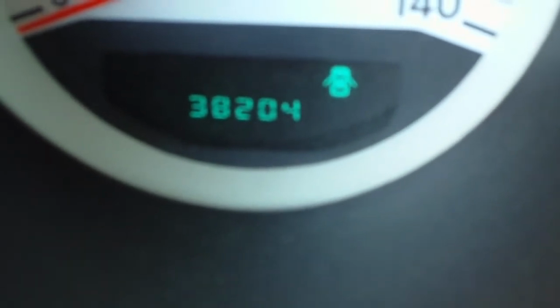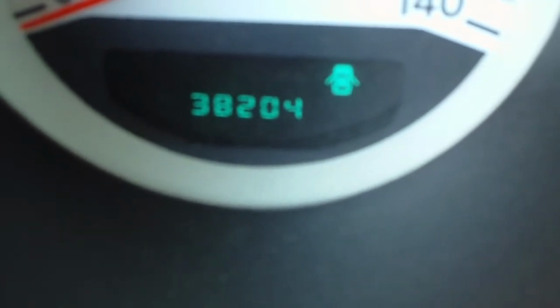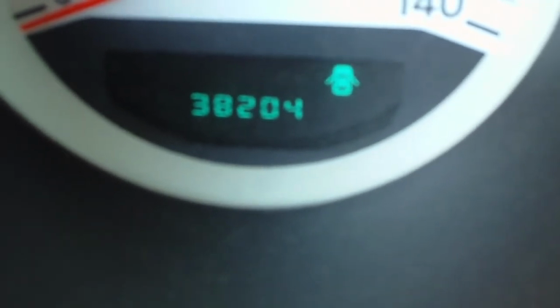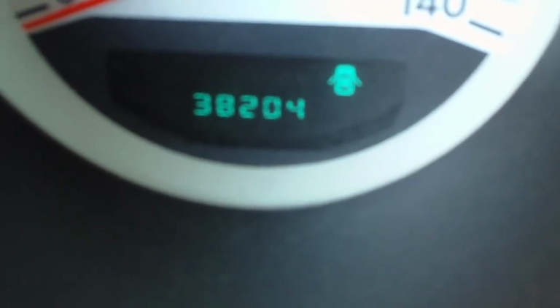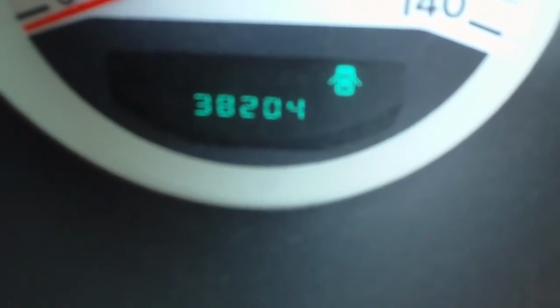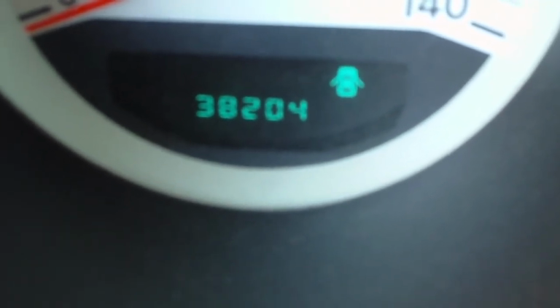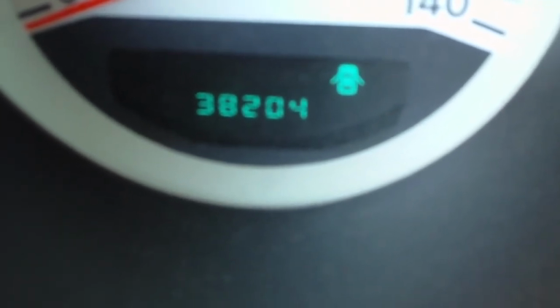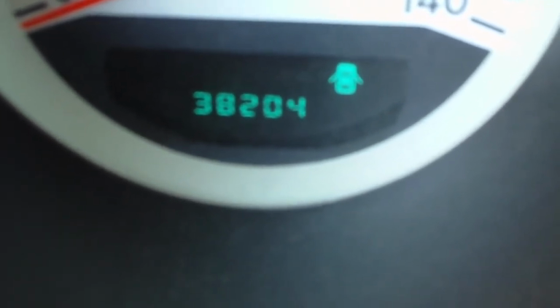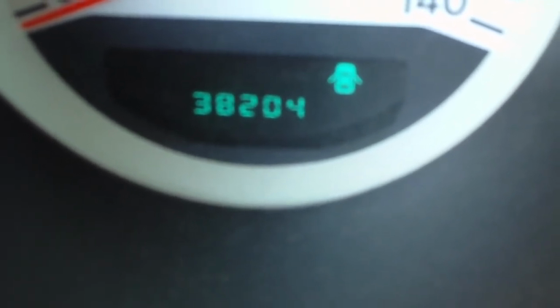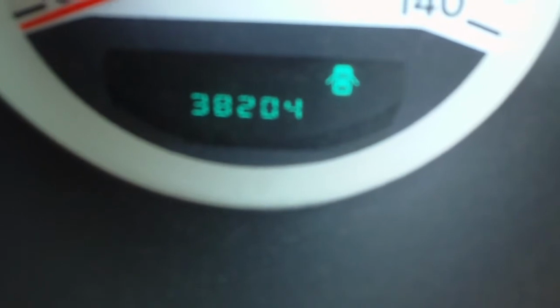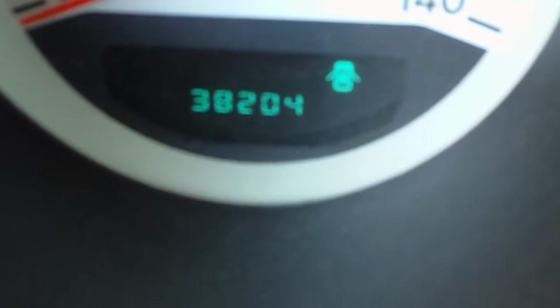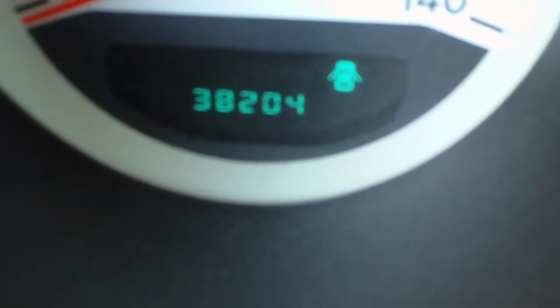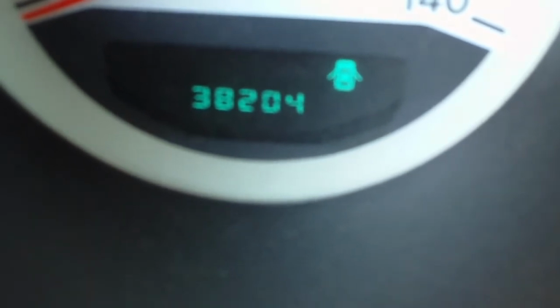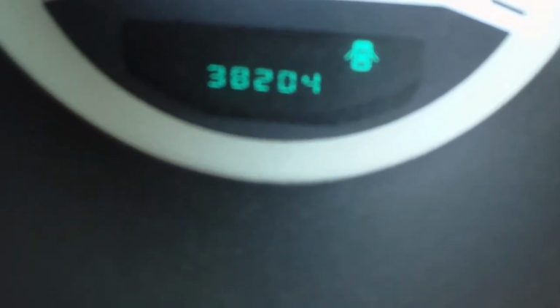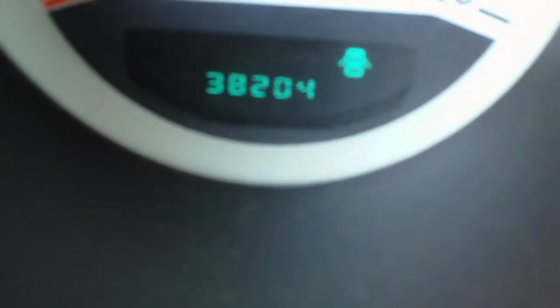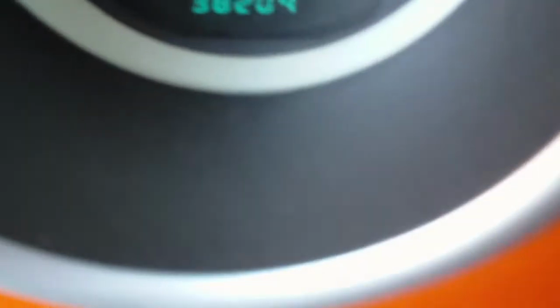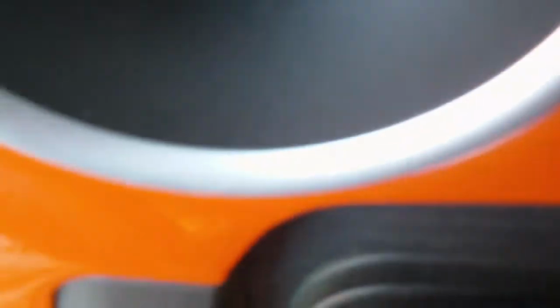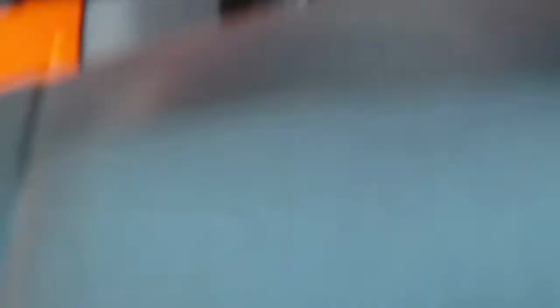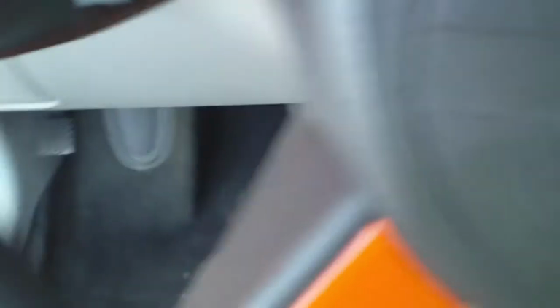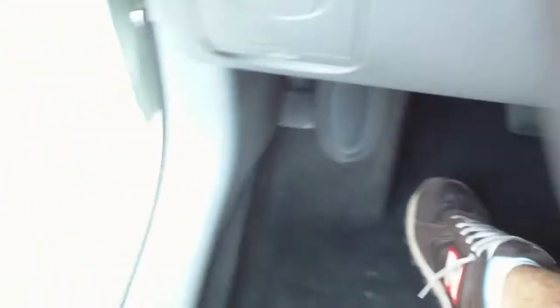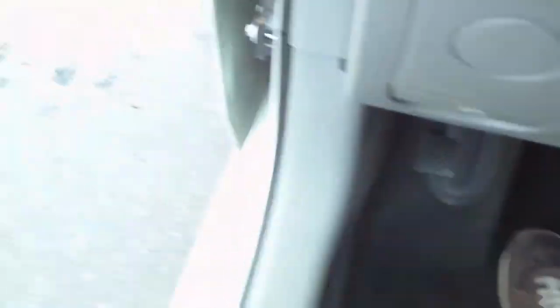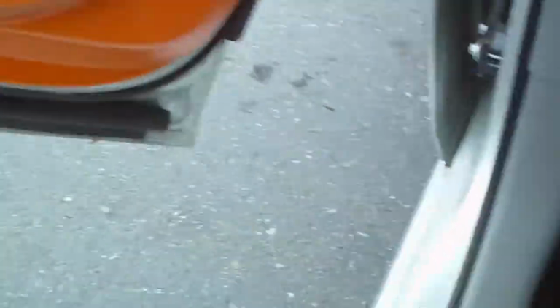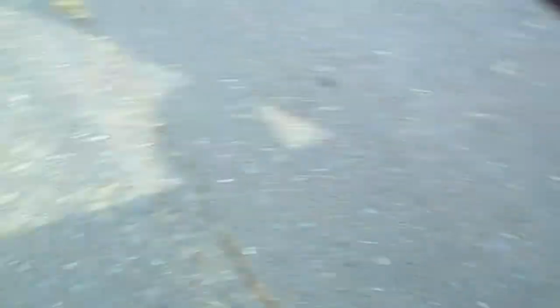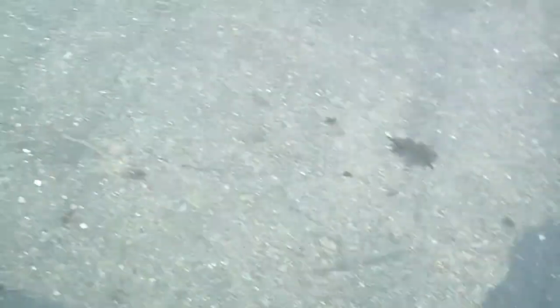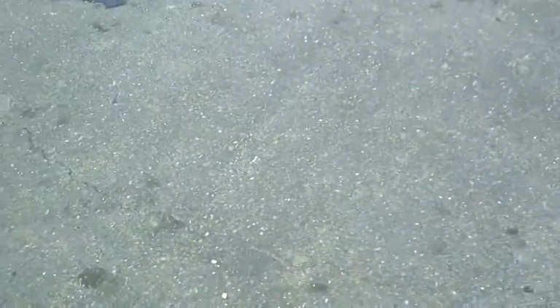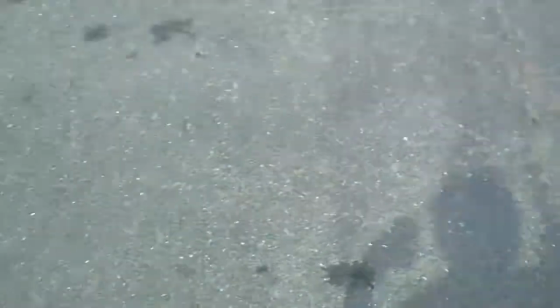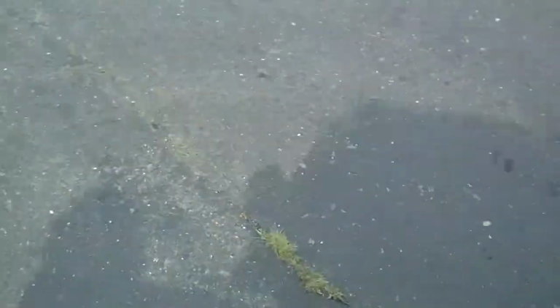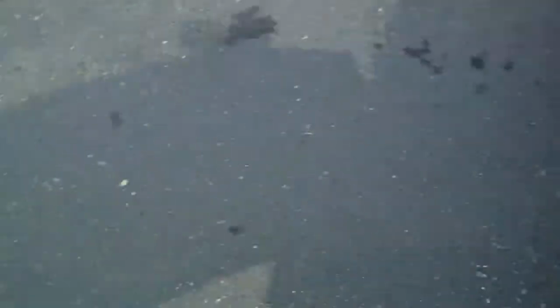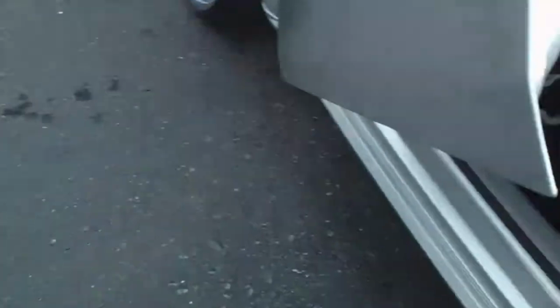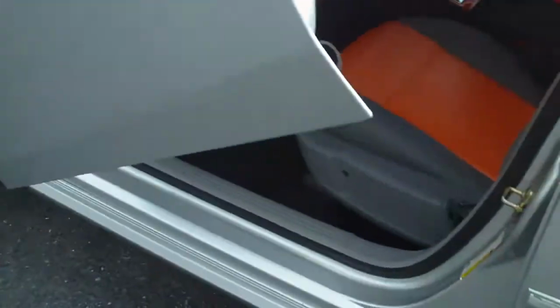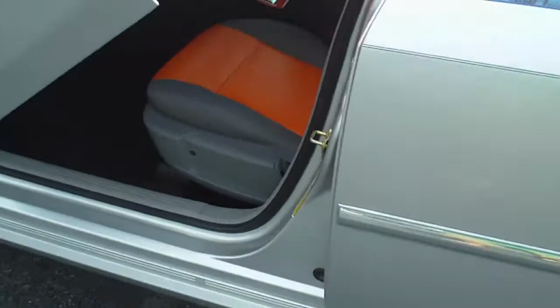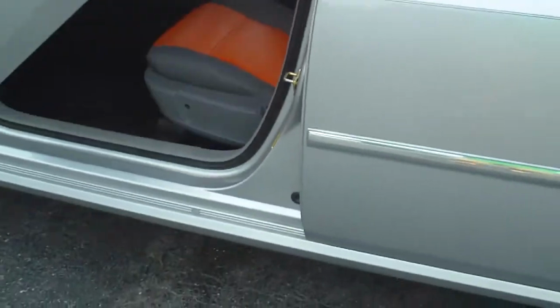The miles on this thing is 38,204. Power windows, power locks, got it all. Cruise control. Everything inside is done custom.